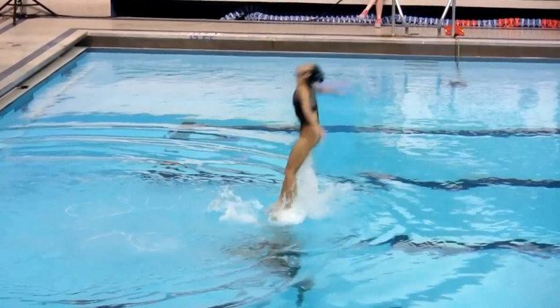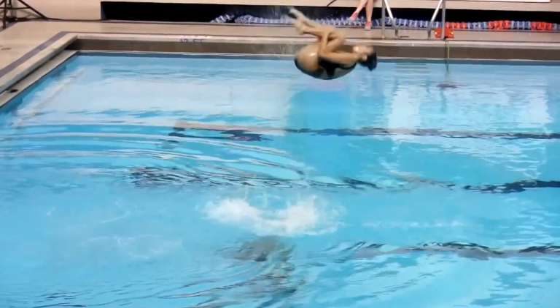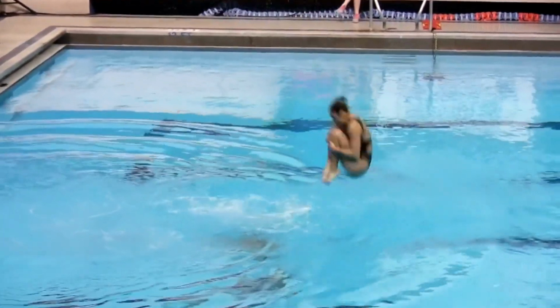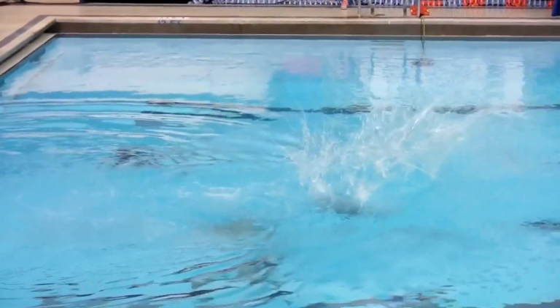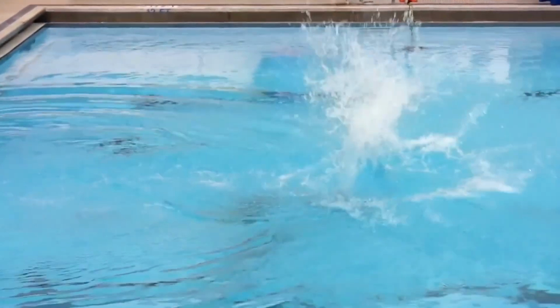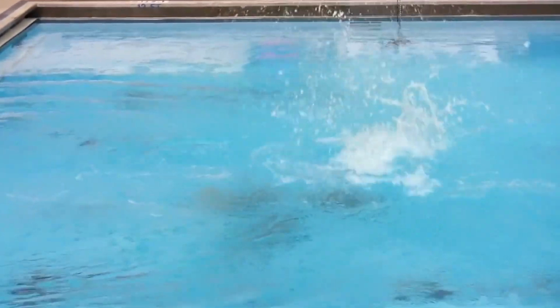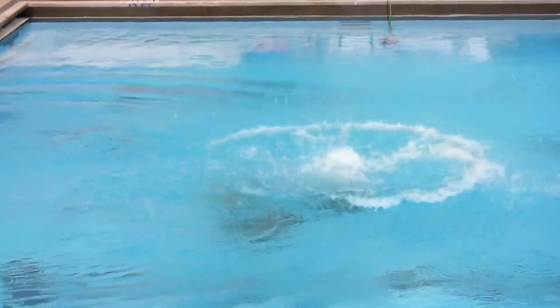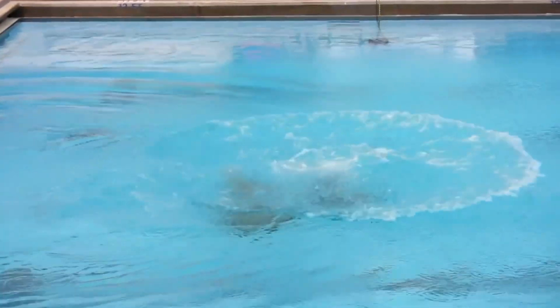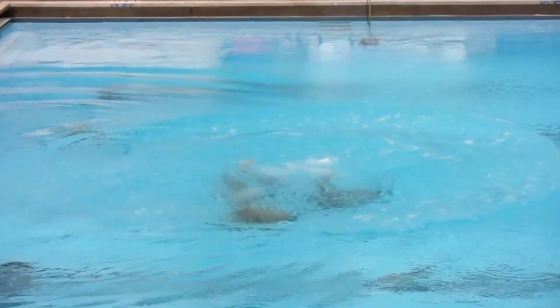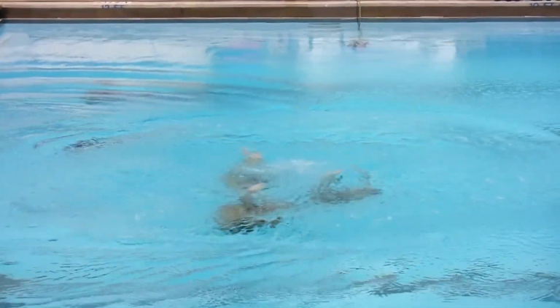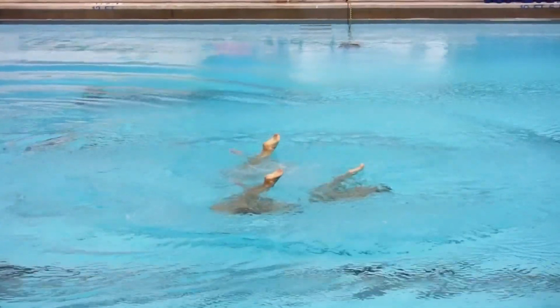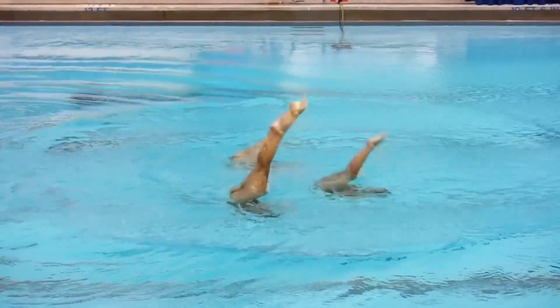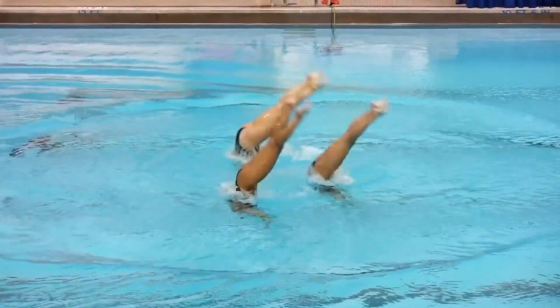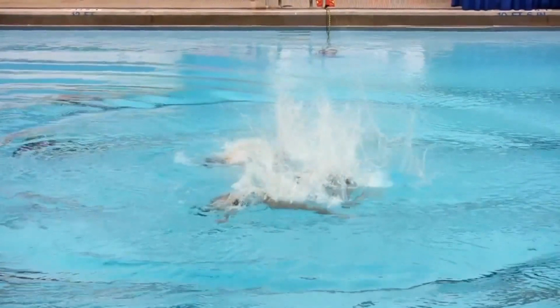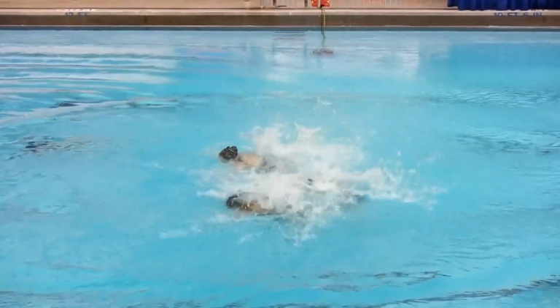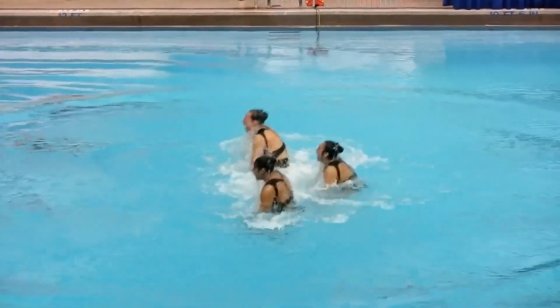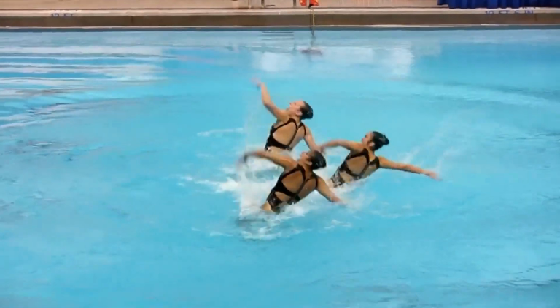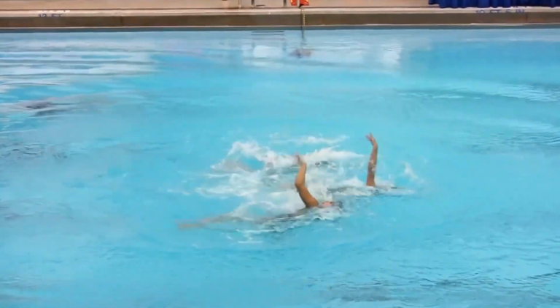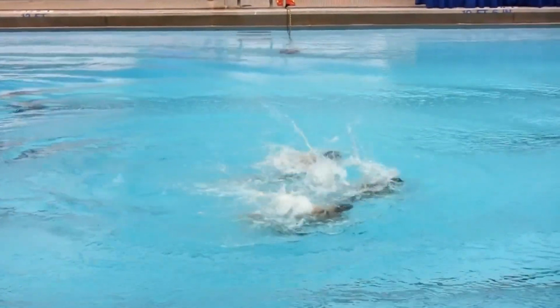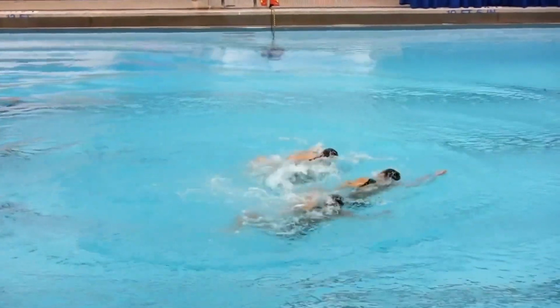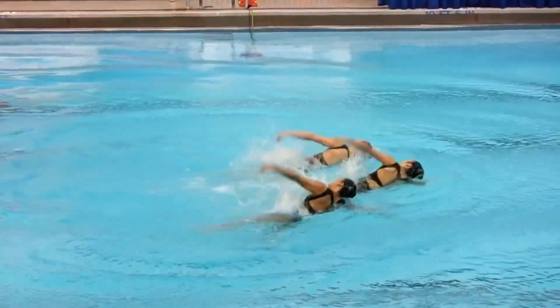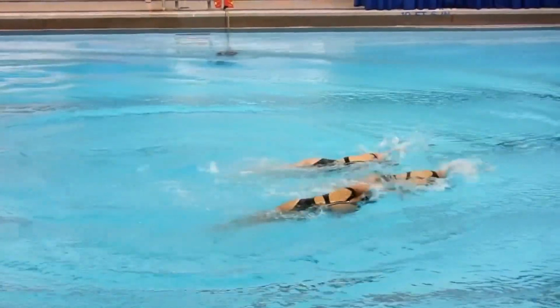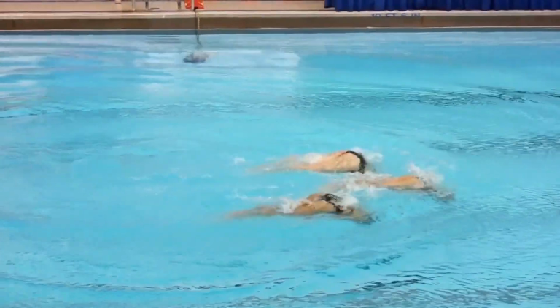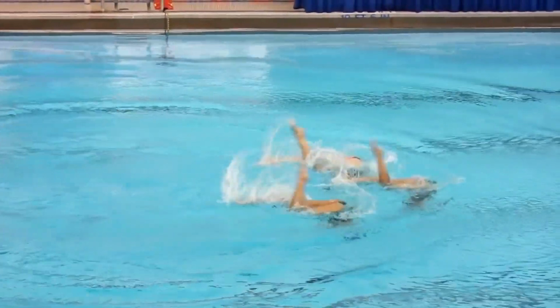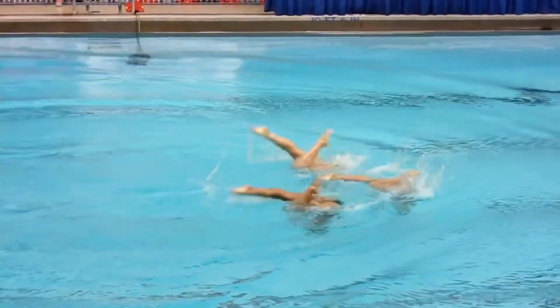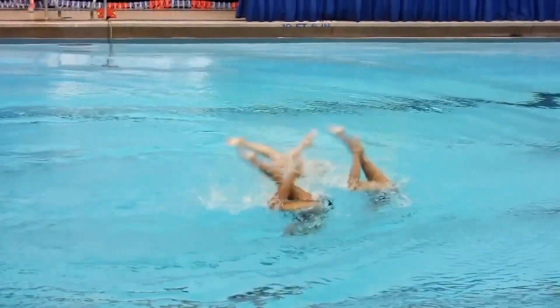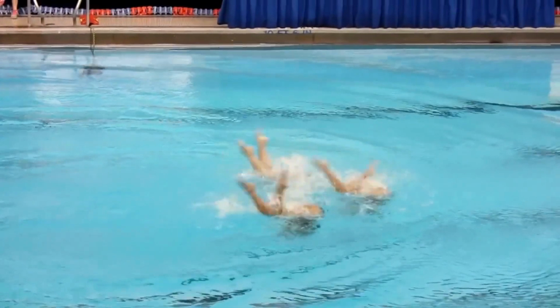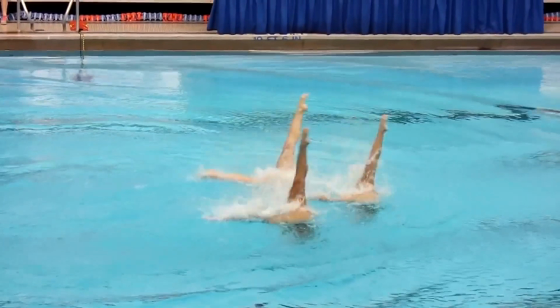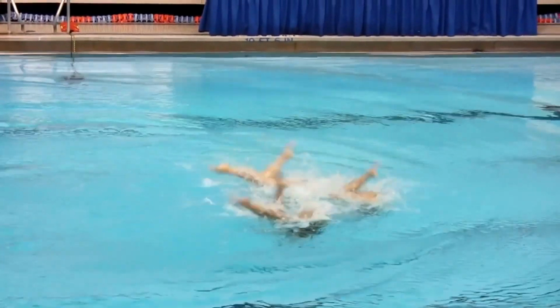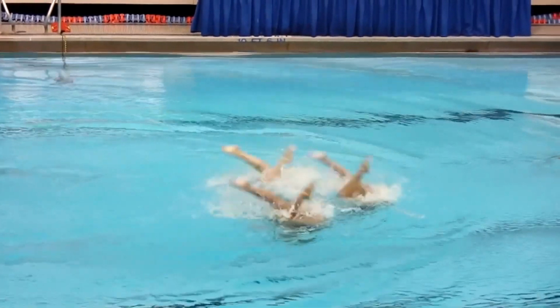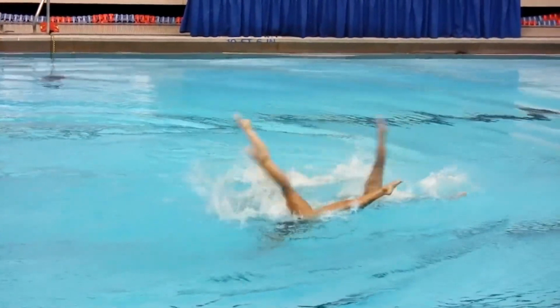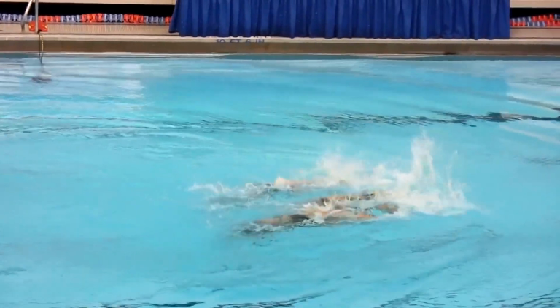That's me doing a flip outside of the water. This is what's called a trio, so the three of us competed as a team together. In Synchro, every team member has to move in a very specific way and at the same time. That's what makes it synchronized.